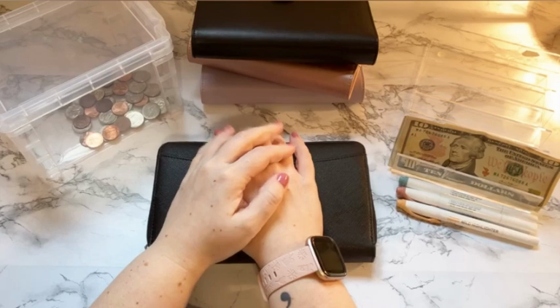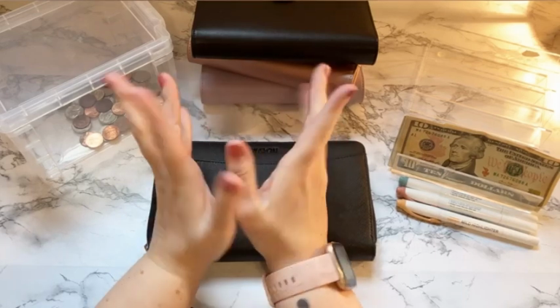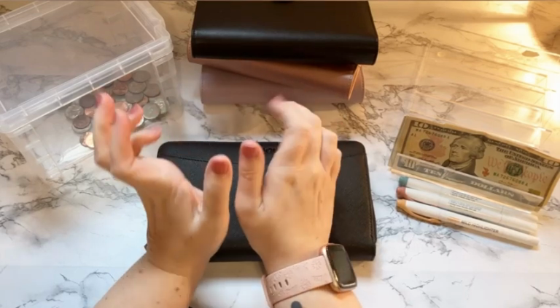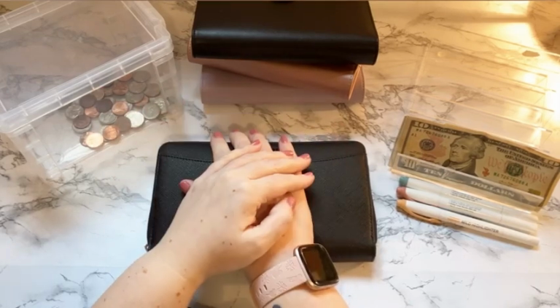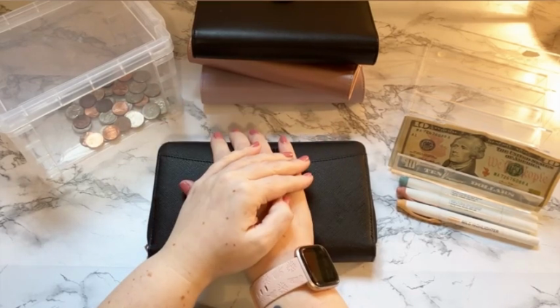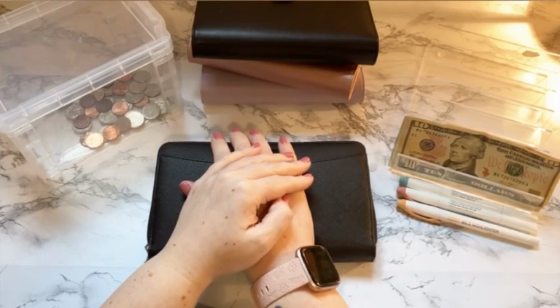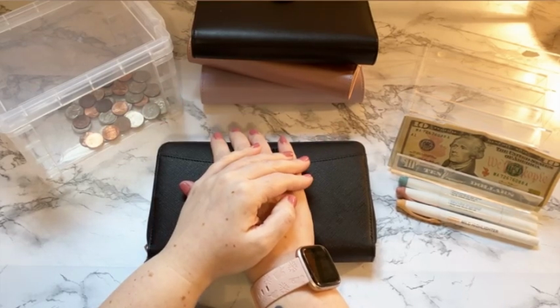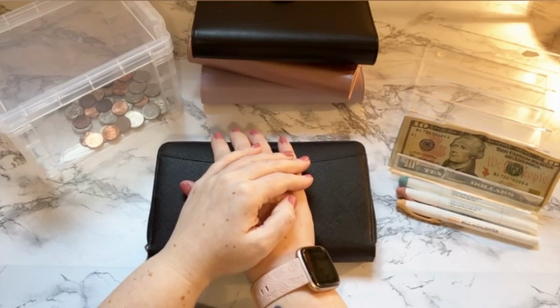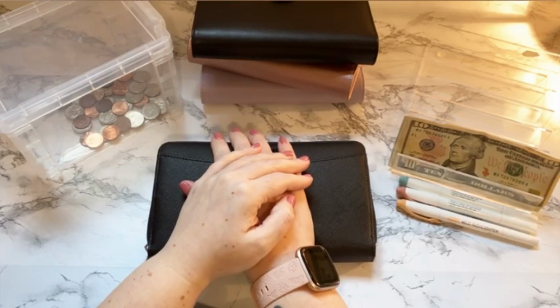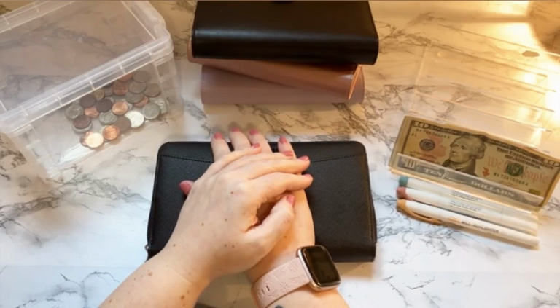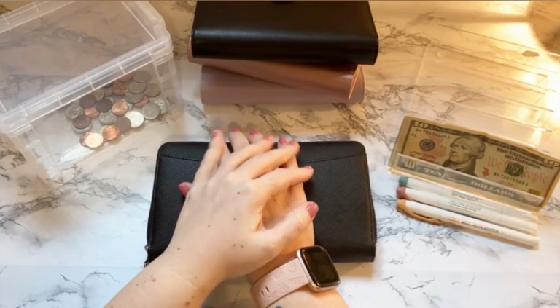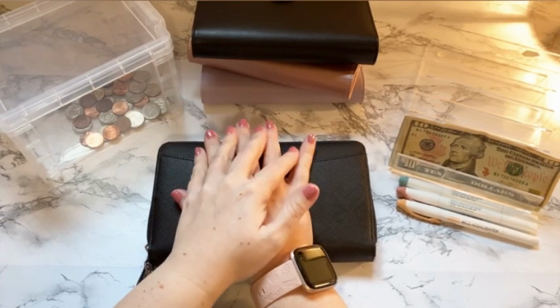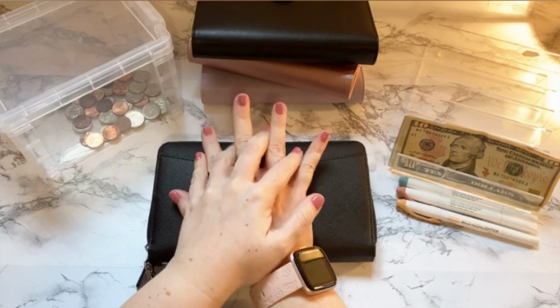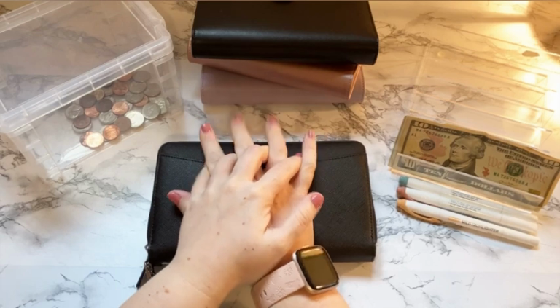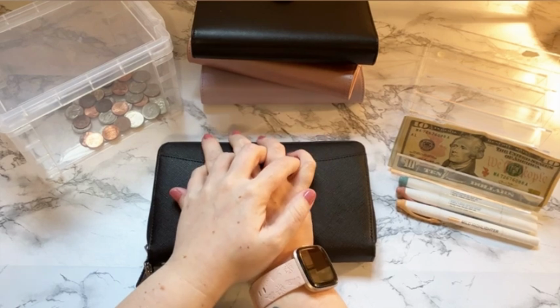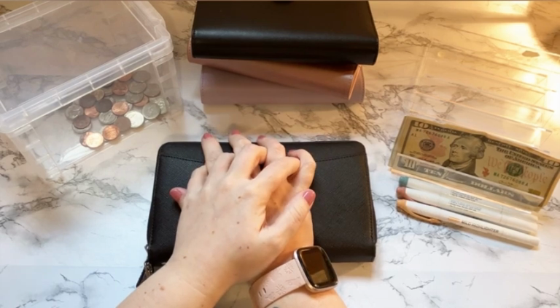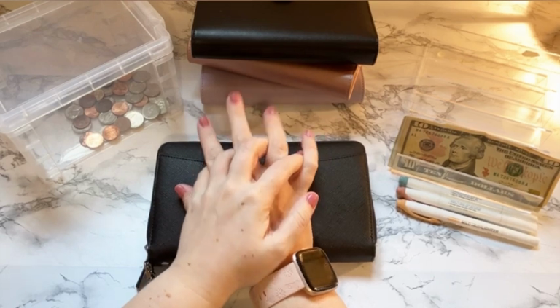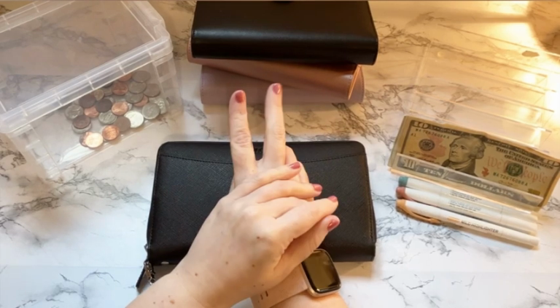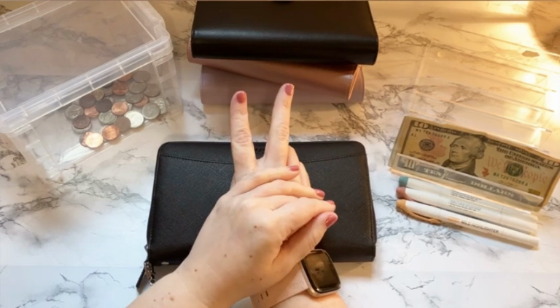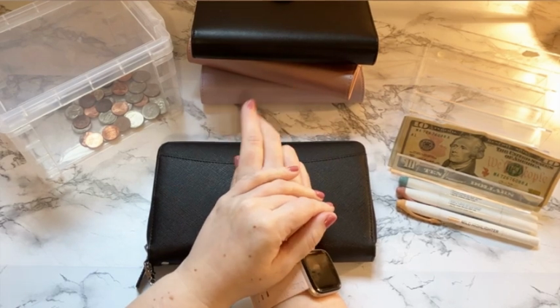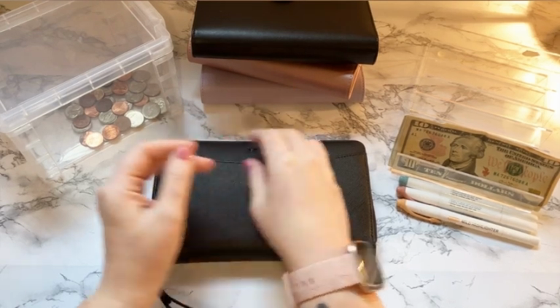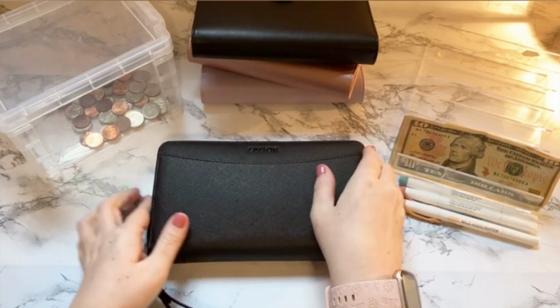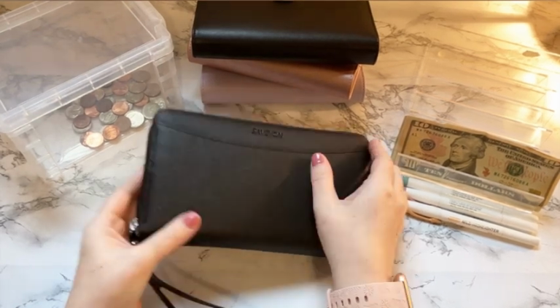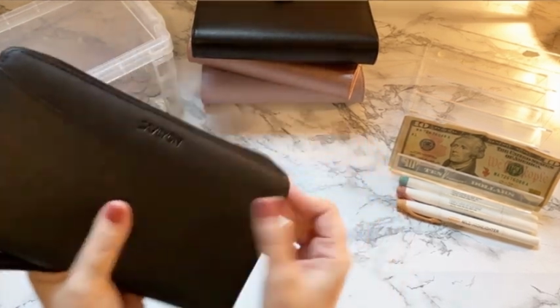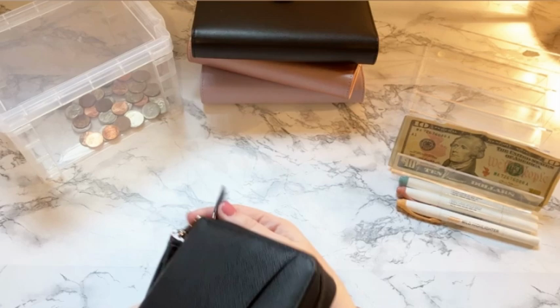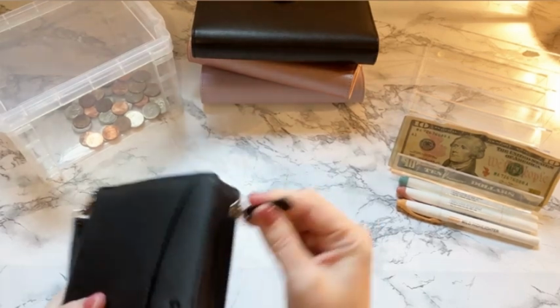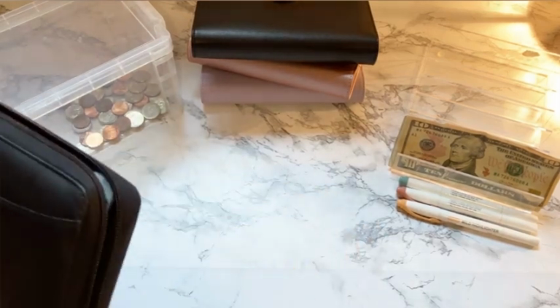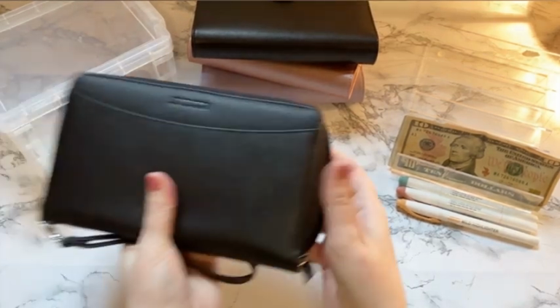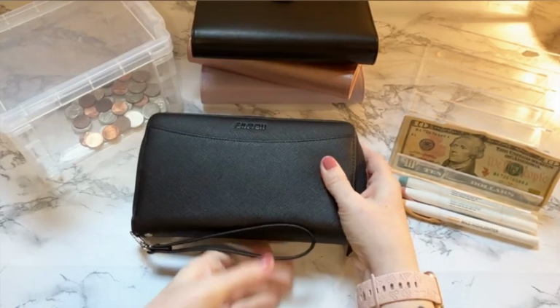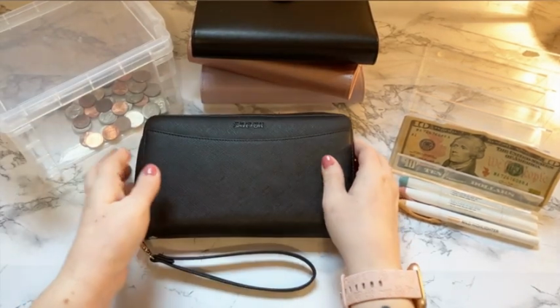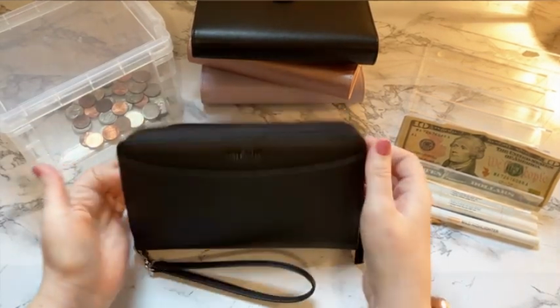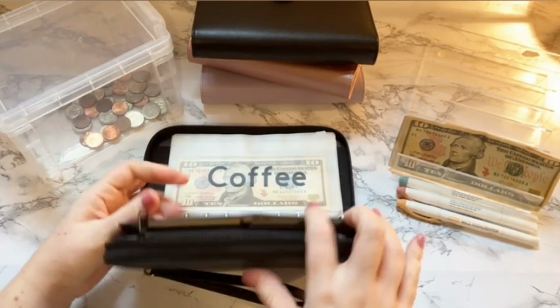Hello! Welcome back to my channel, and welcome if you're new. Today we are going to be doing a wallet stuffing for the second week of January, and we are just going to get started today.